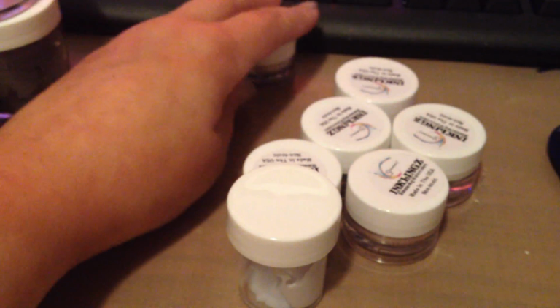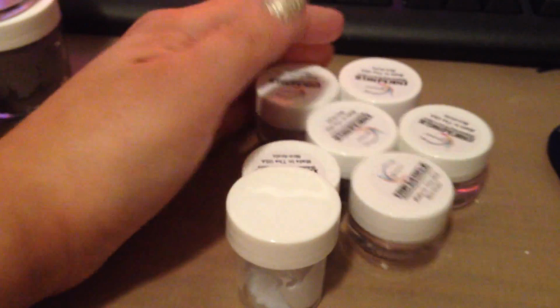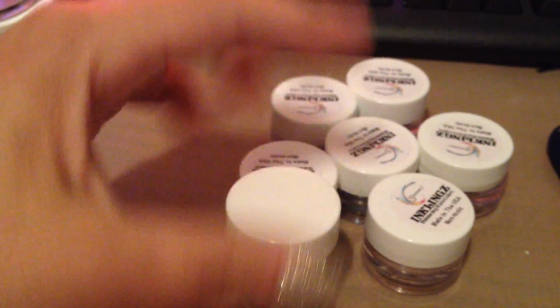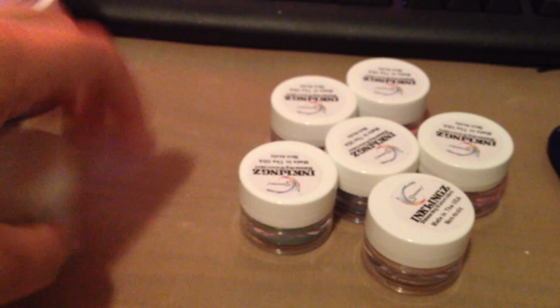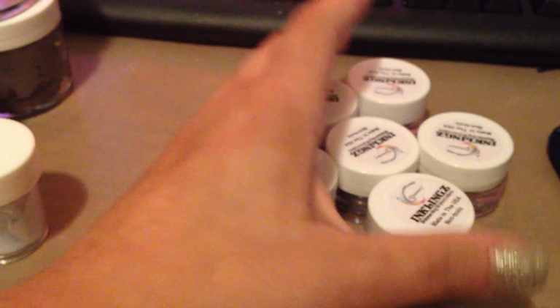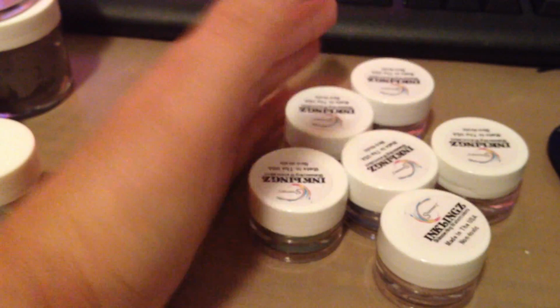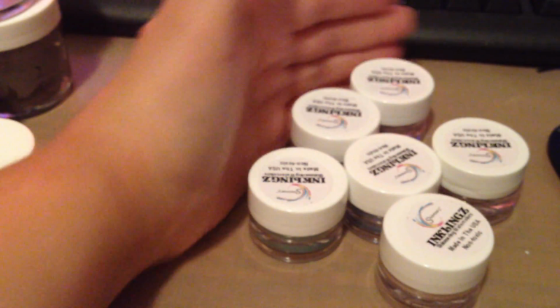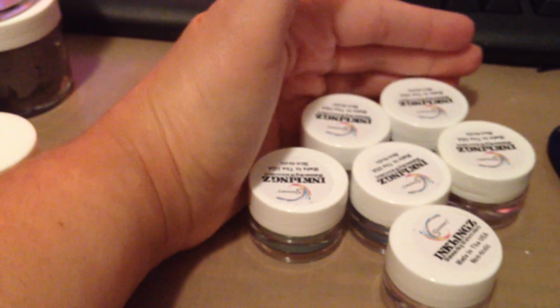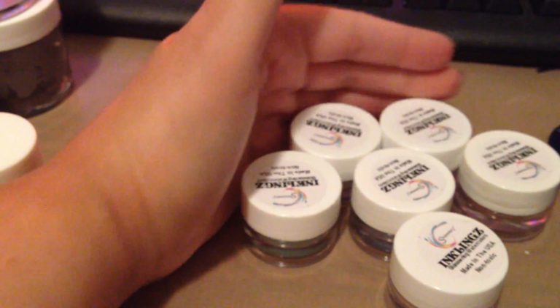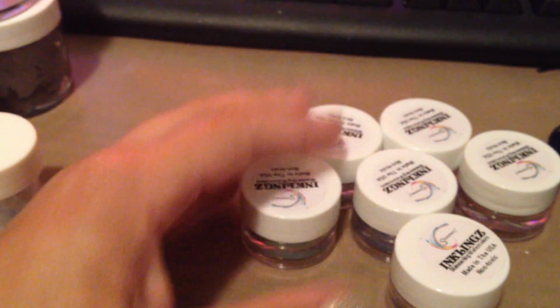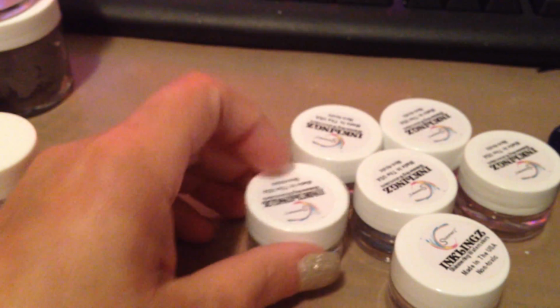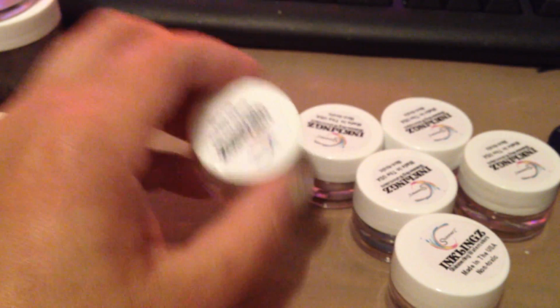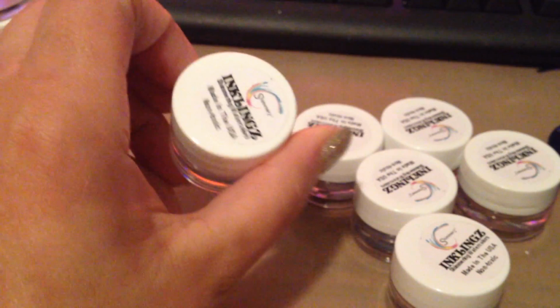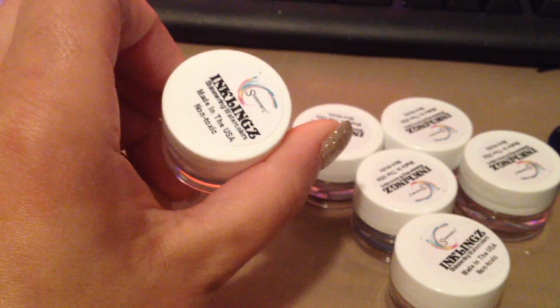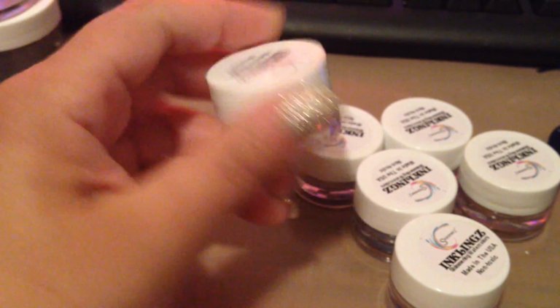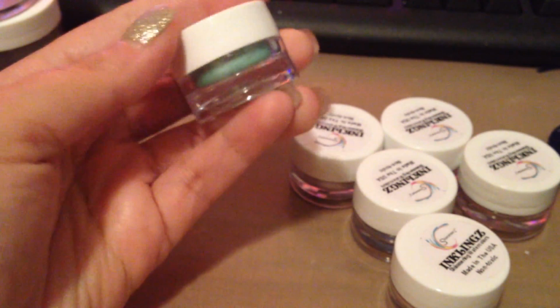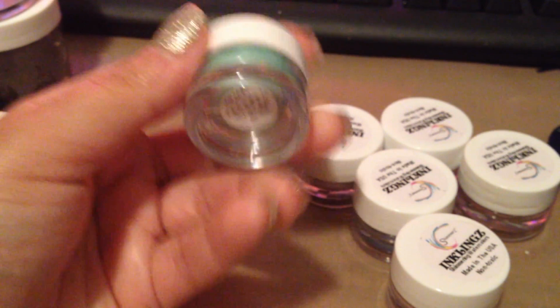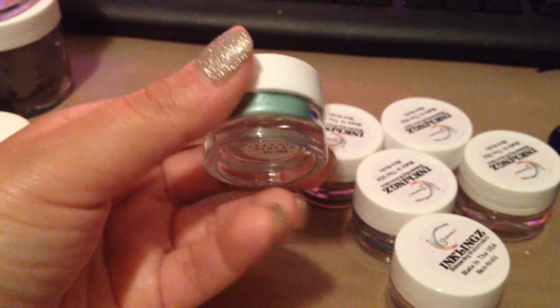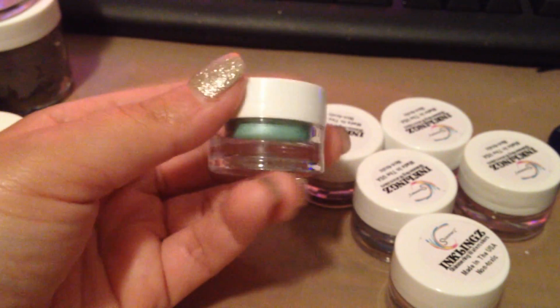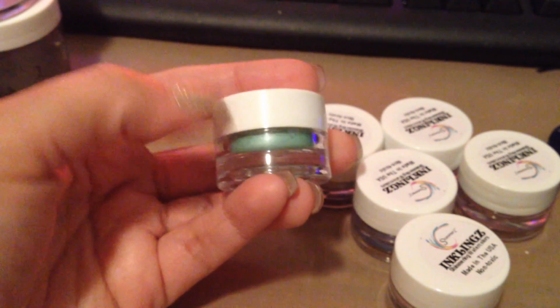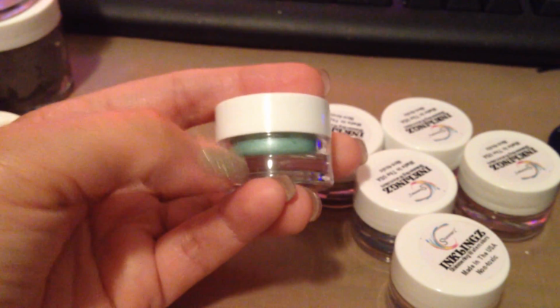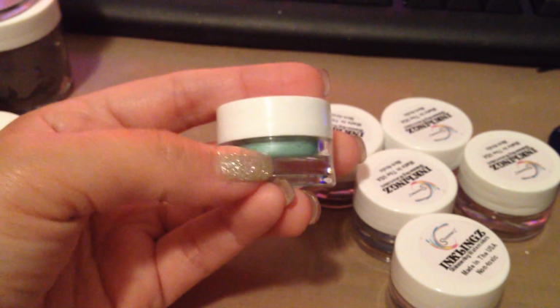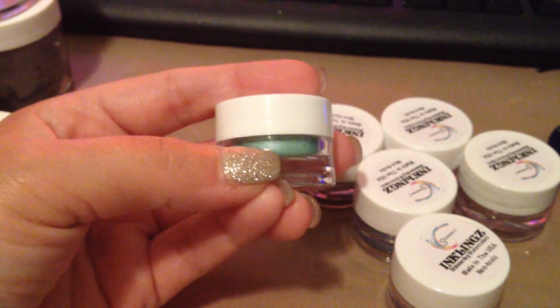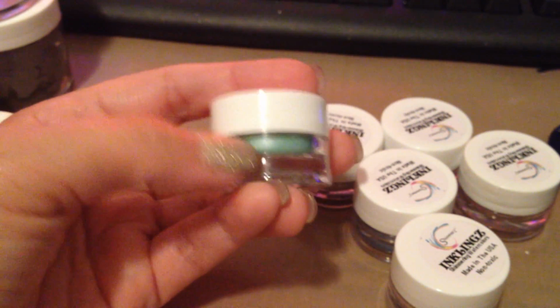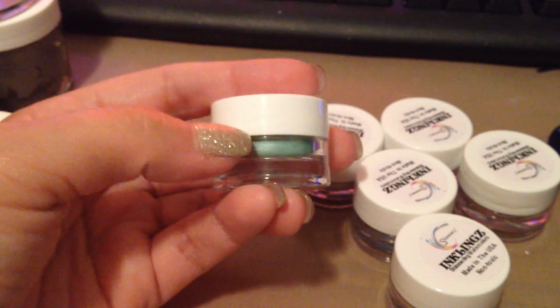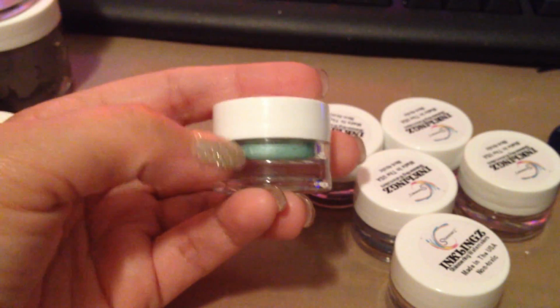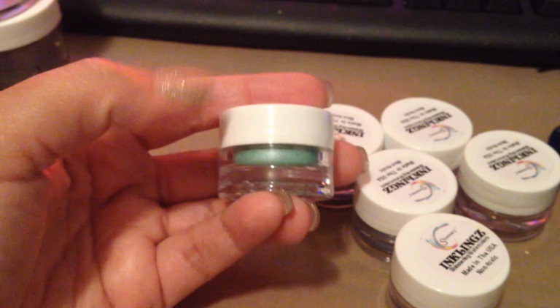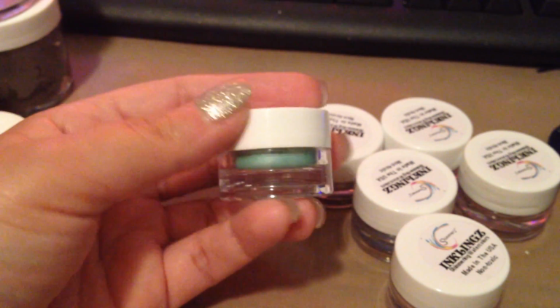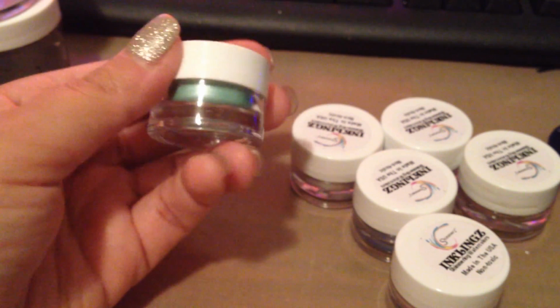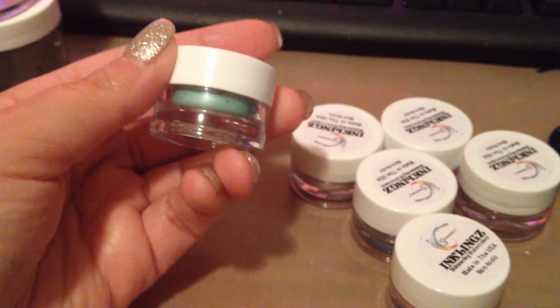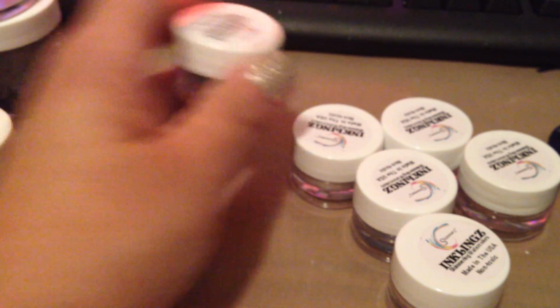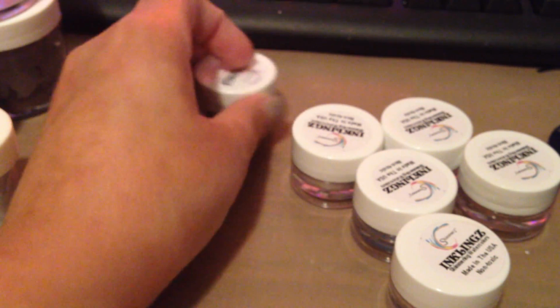They had a sale on their sets, so I got the Shabby Chic one. These are the Inklings — they're activated when you put water, kind of like the Magicals from Lindy's. So this is the Shabby Chic one.